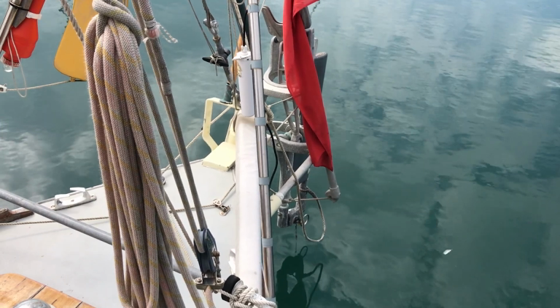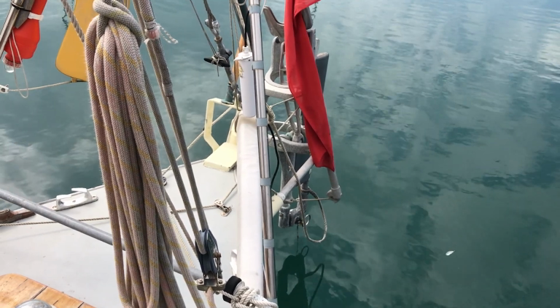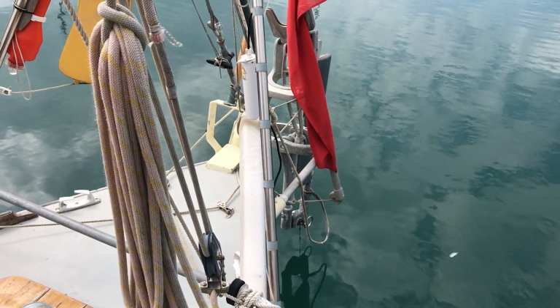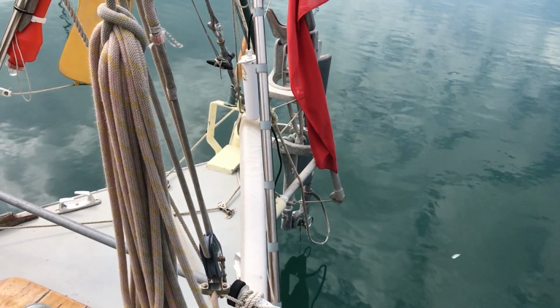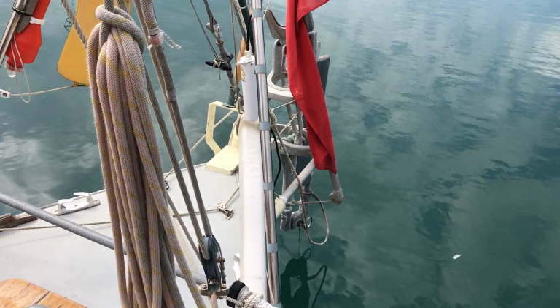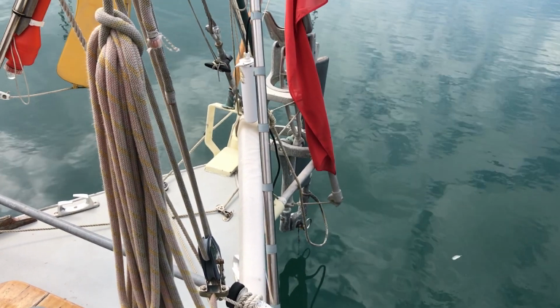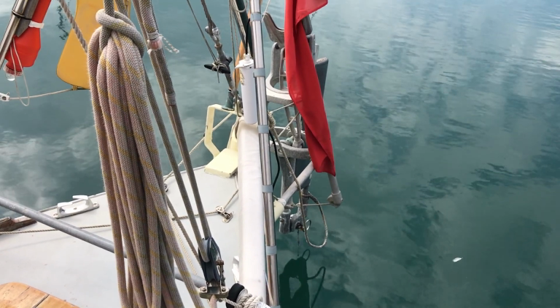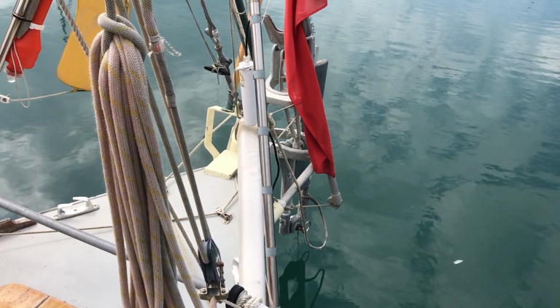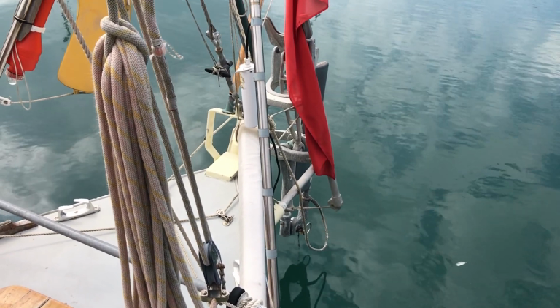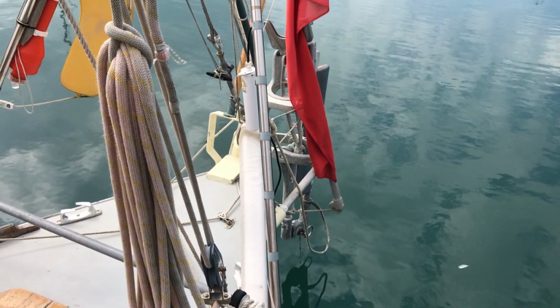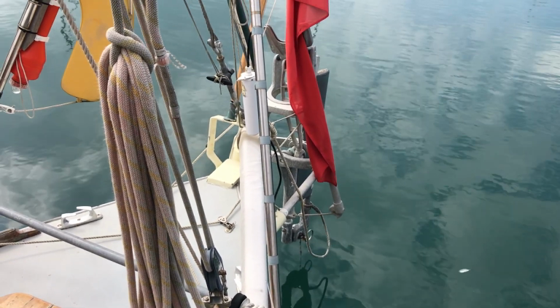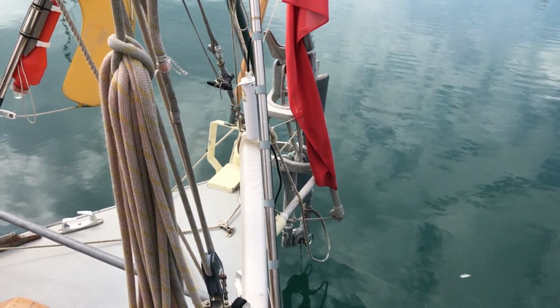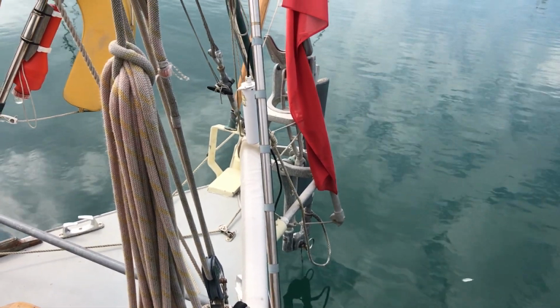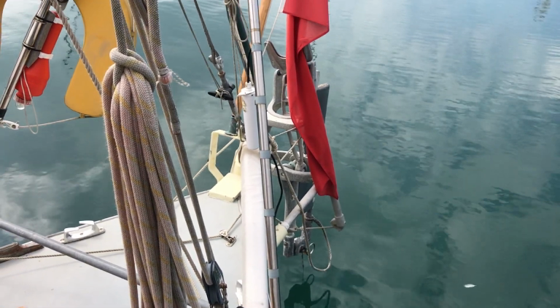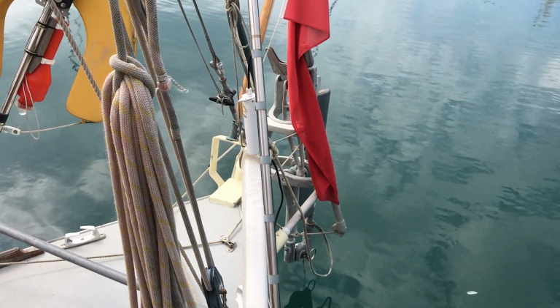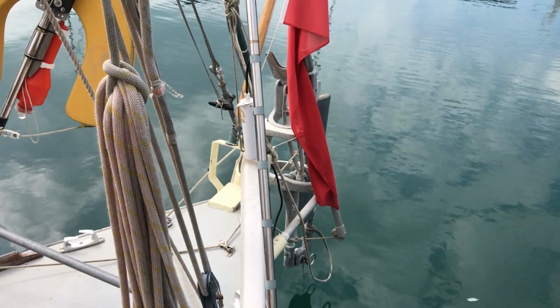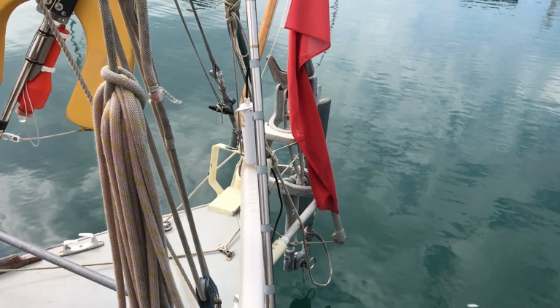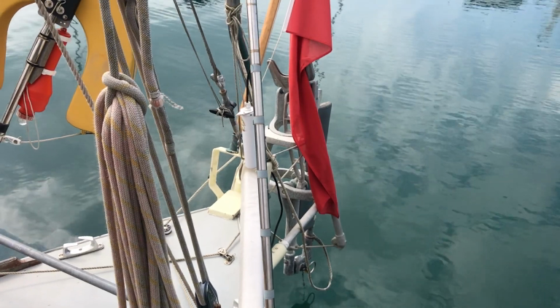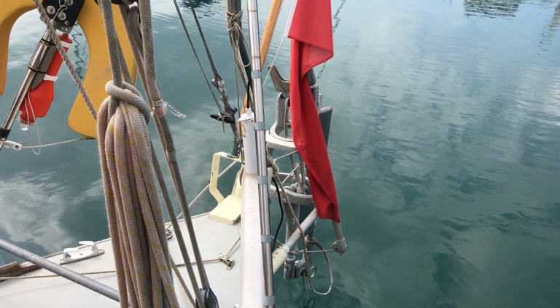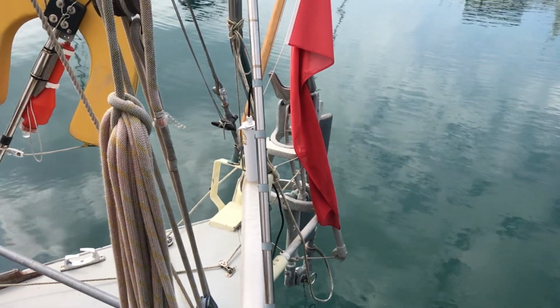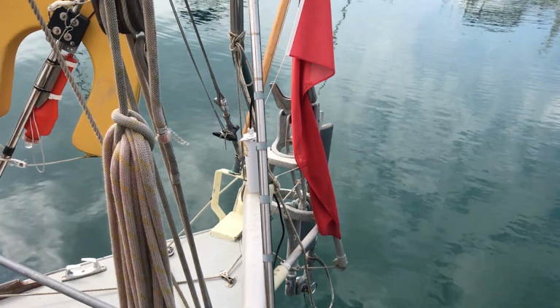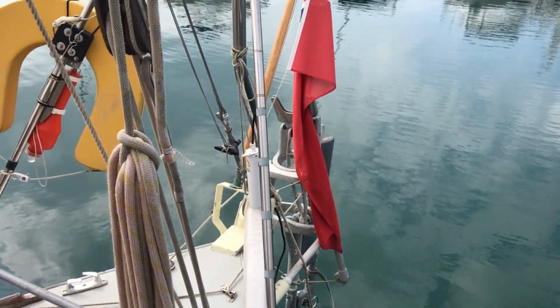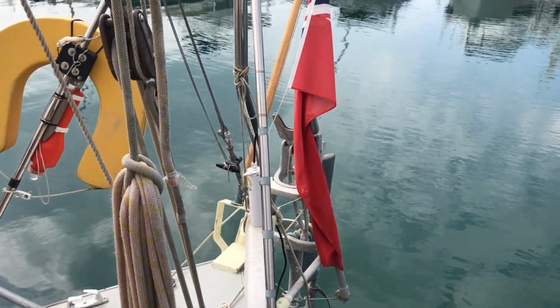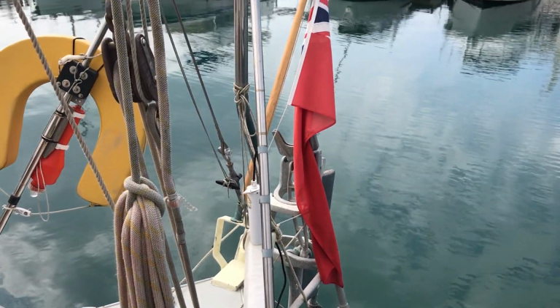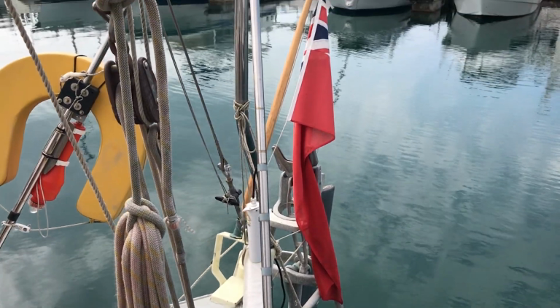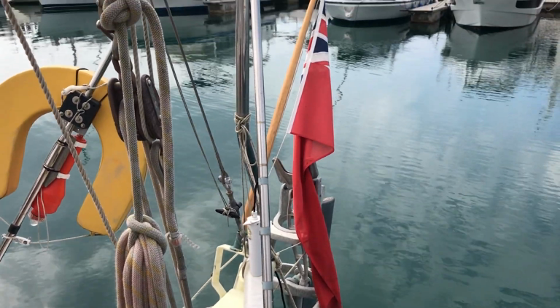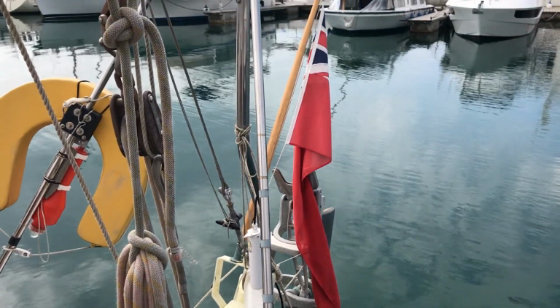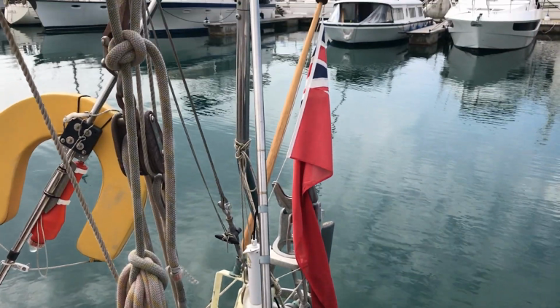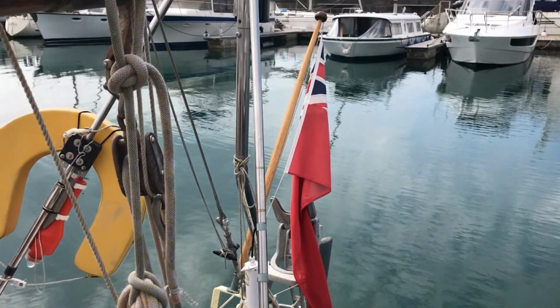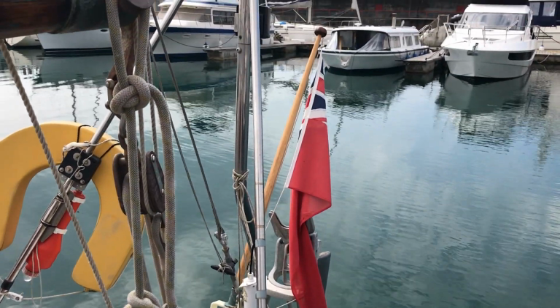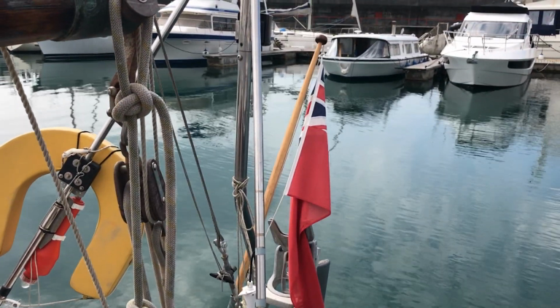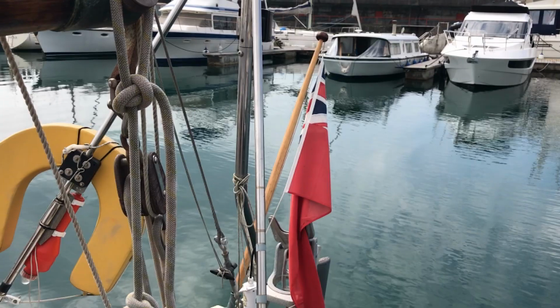Hello boat fans, this is Tim from Boatshed Brighton on board this Hillyard 12 Tonner. I'm going to take you for a little tour around the upper deck so you can see what she looks like and her layout.